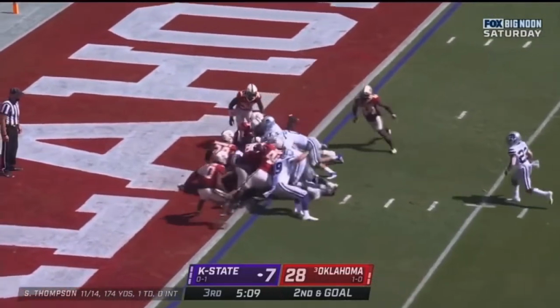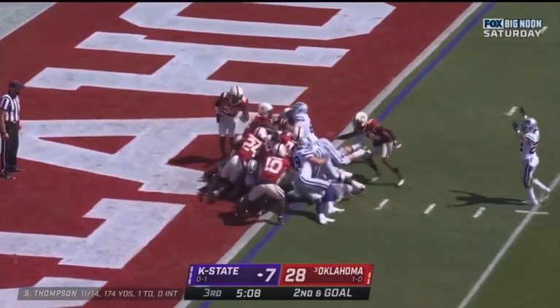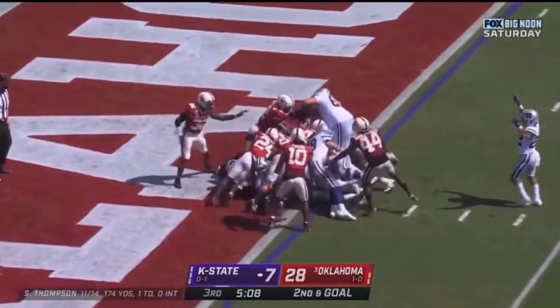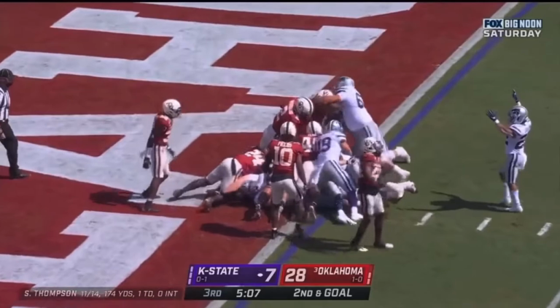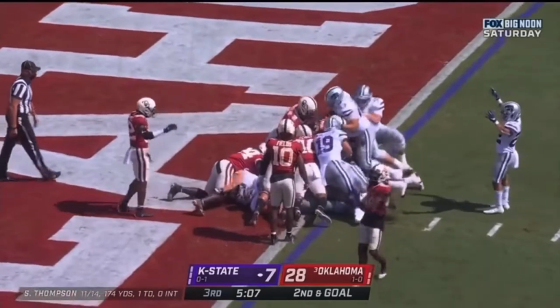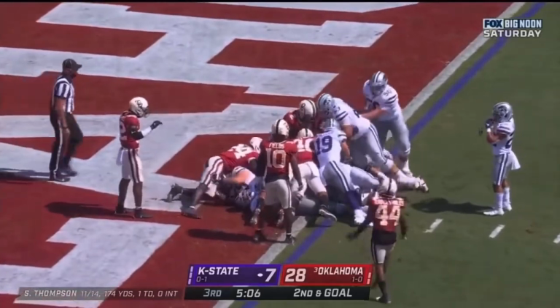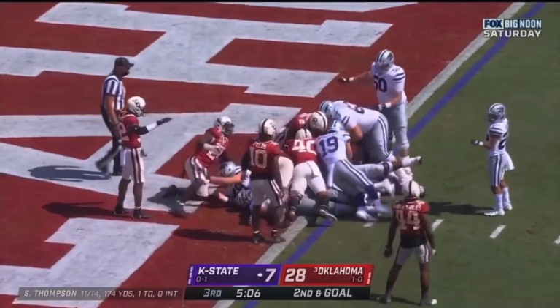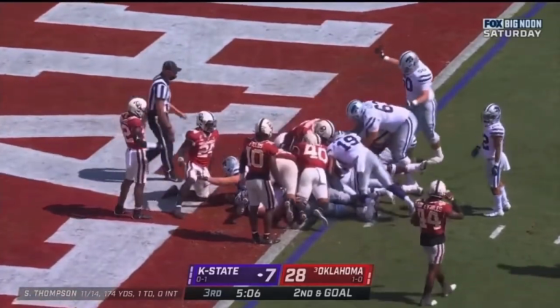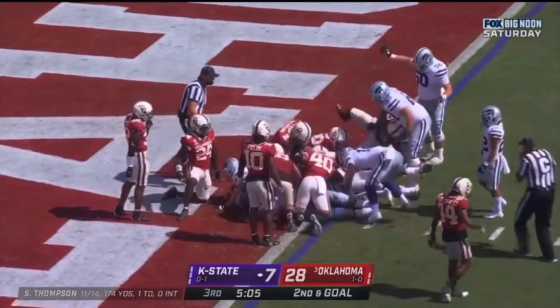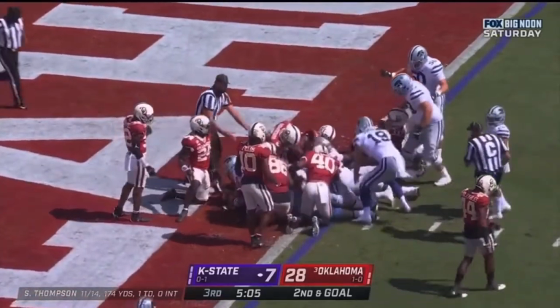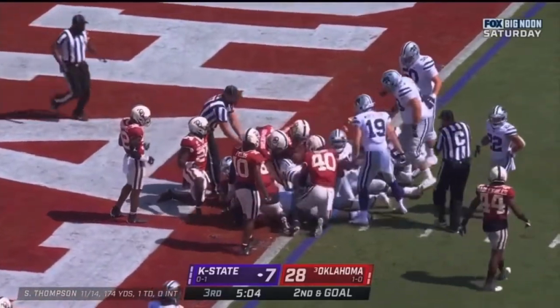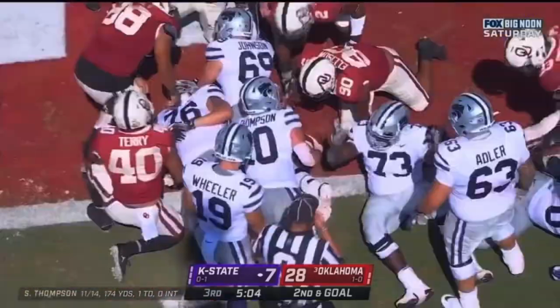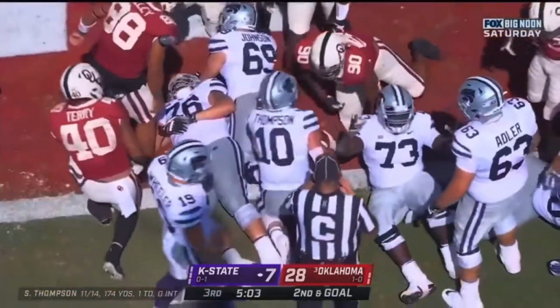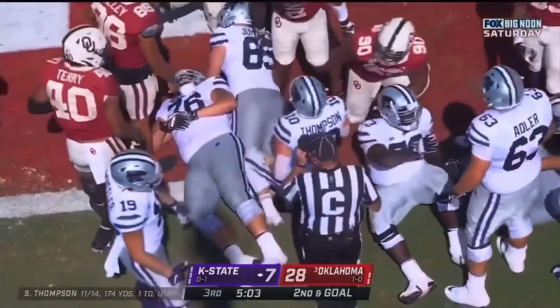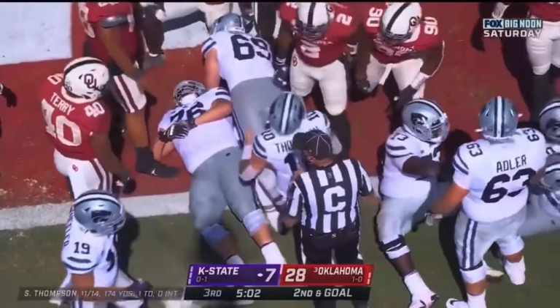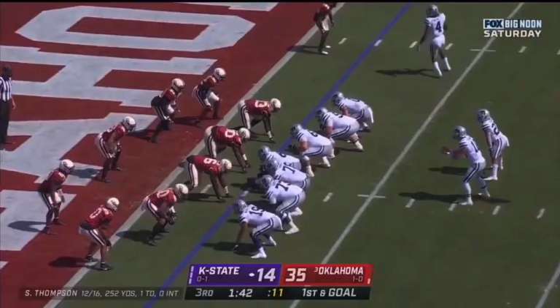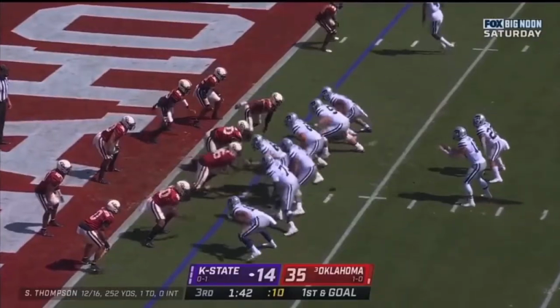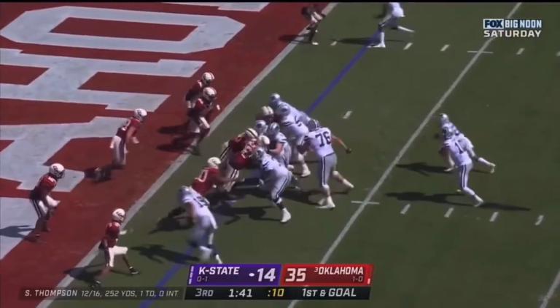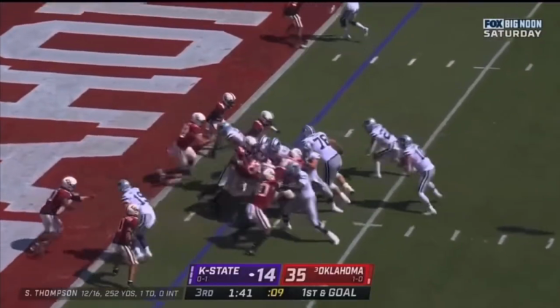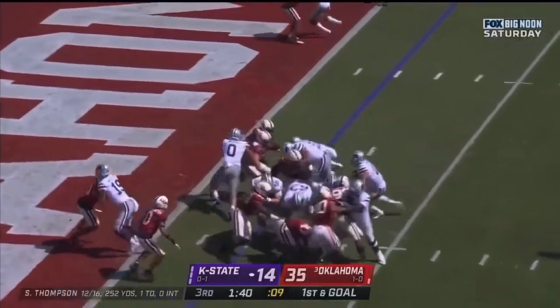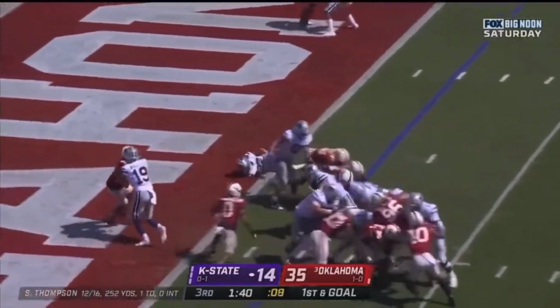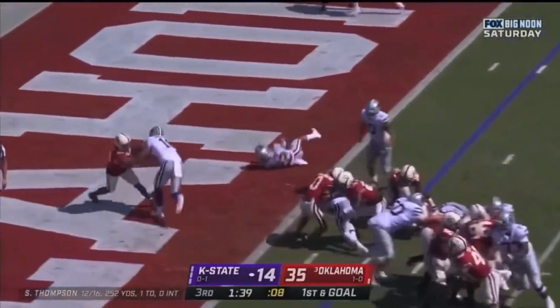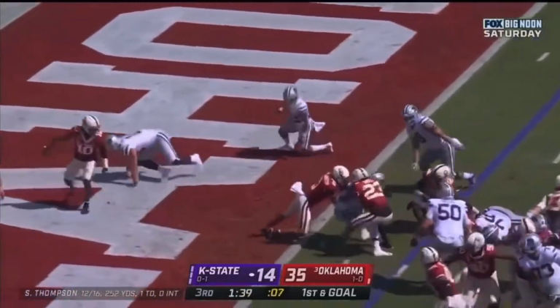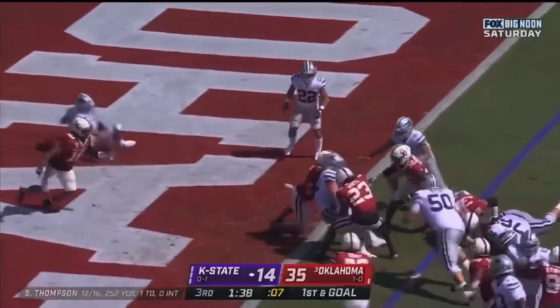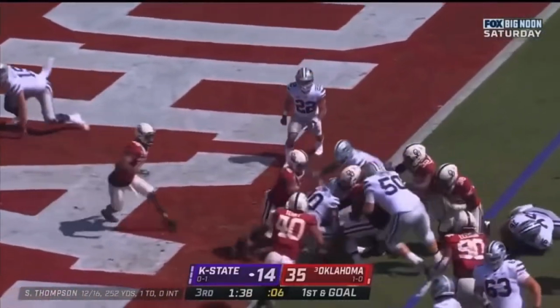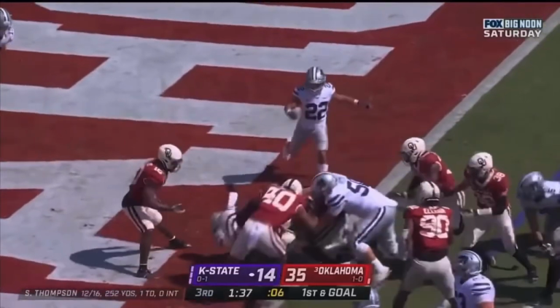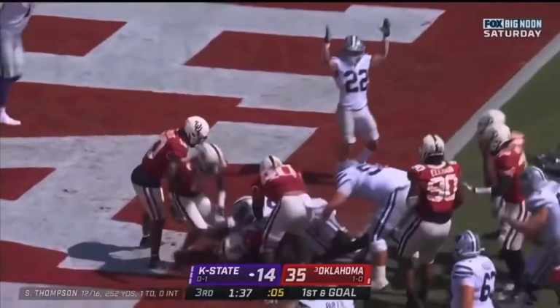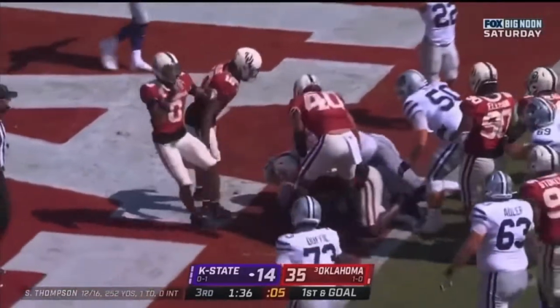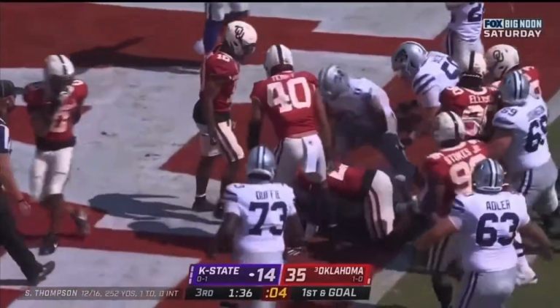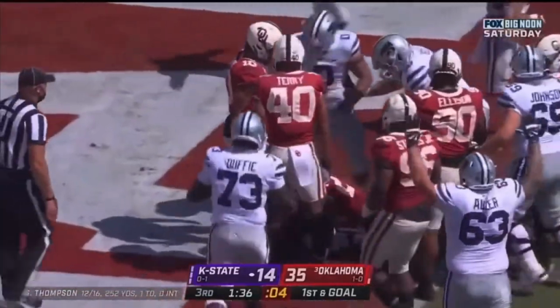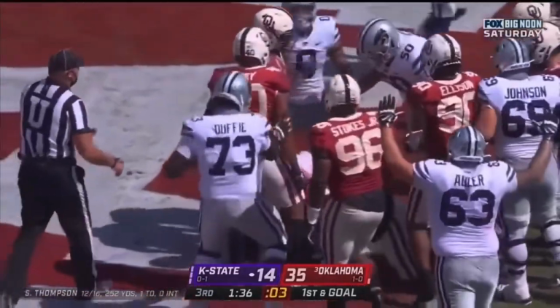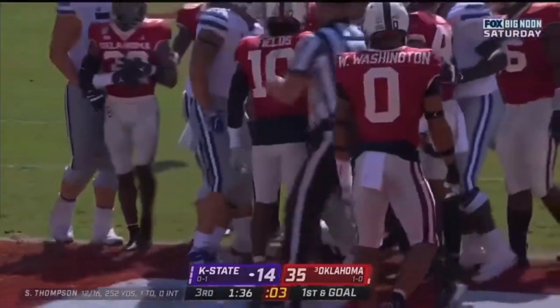Thompson, another quarterback sneak. Thompson runs it, uses that big frame — touchdown, Wildcats!